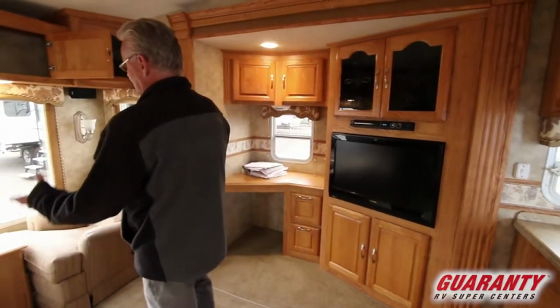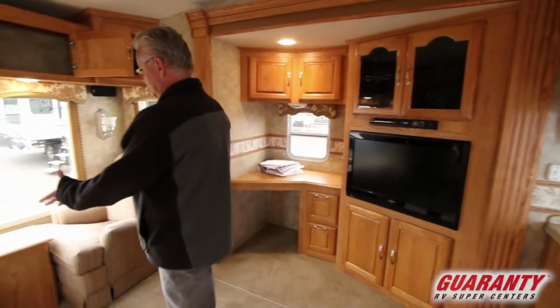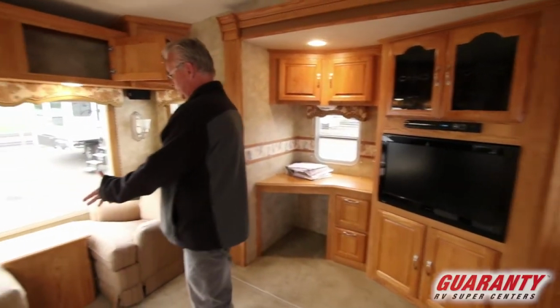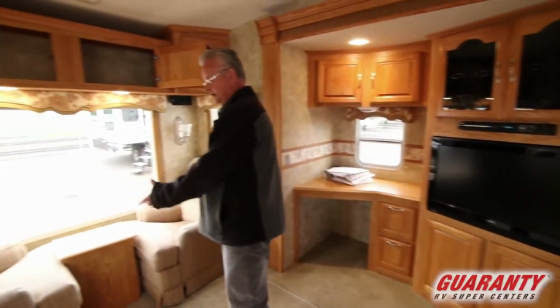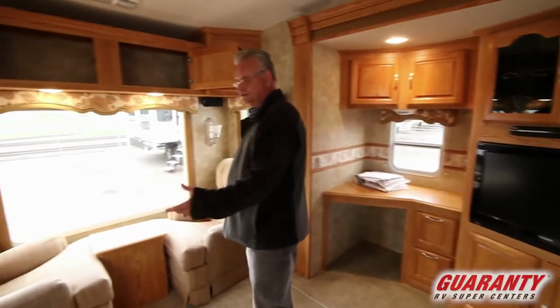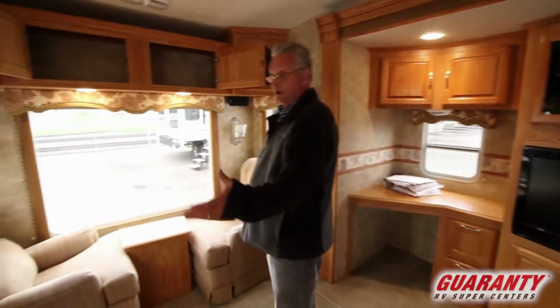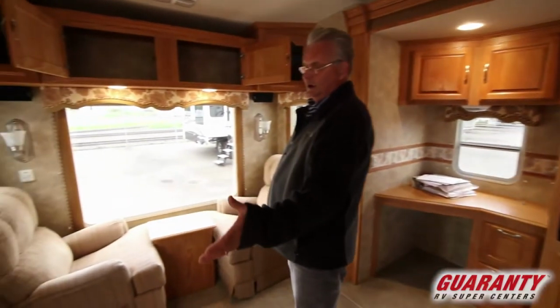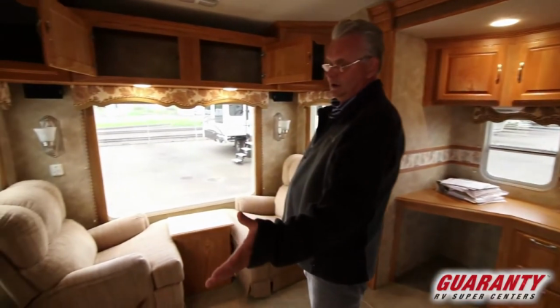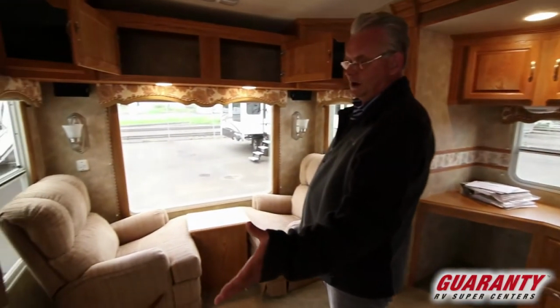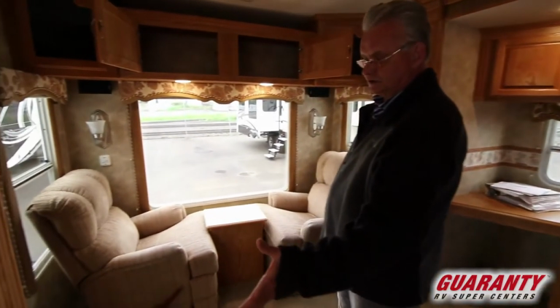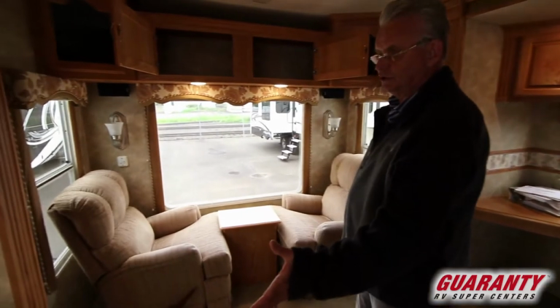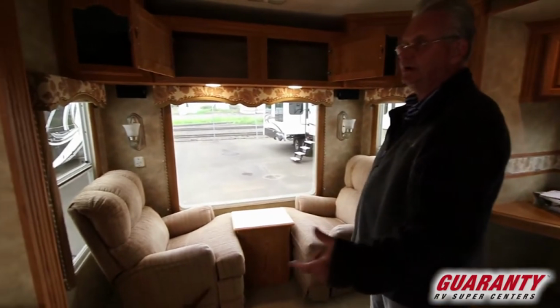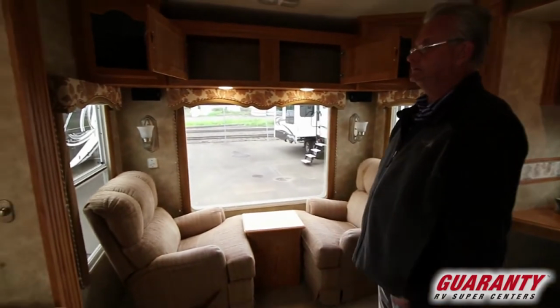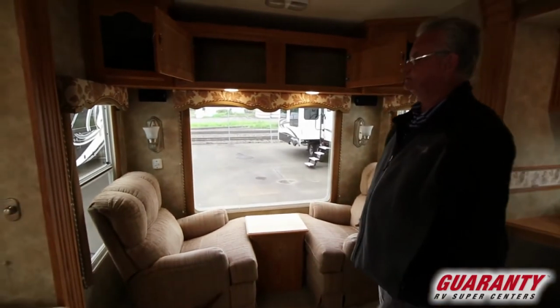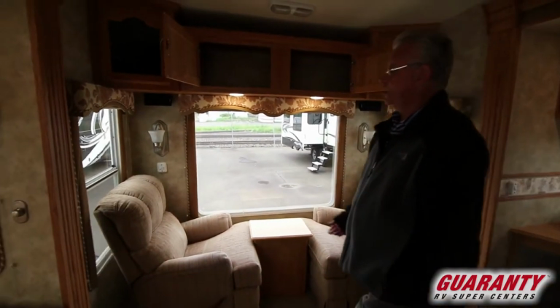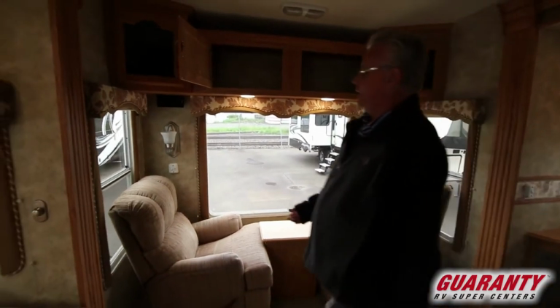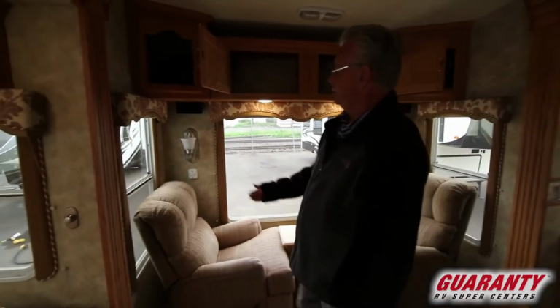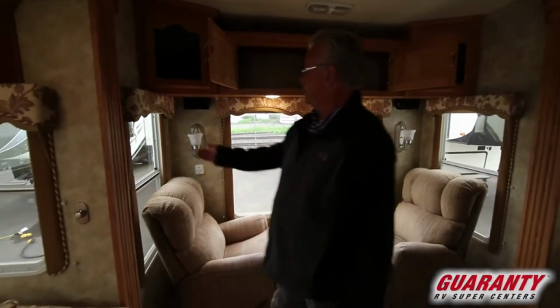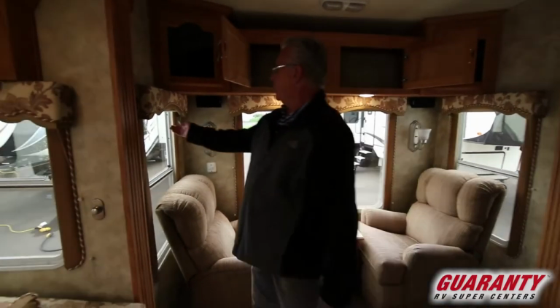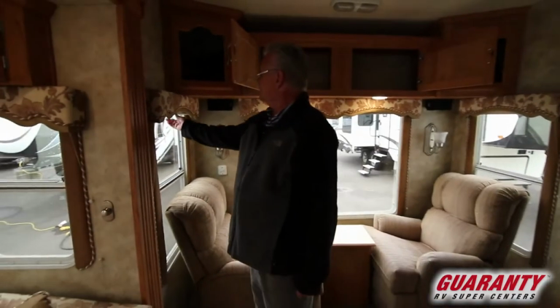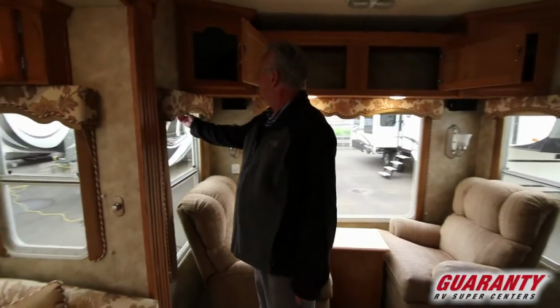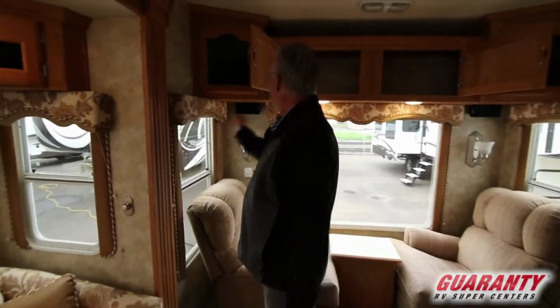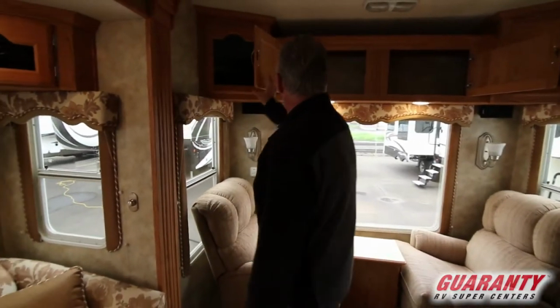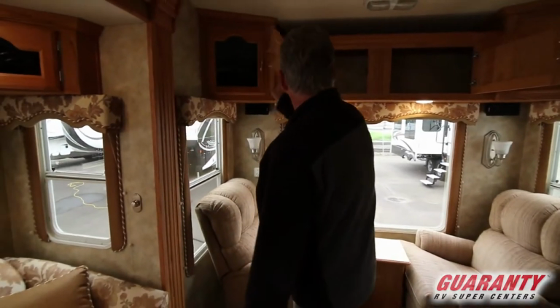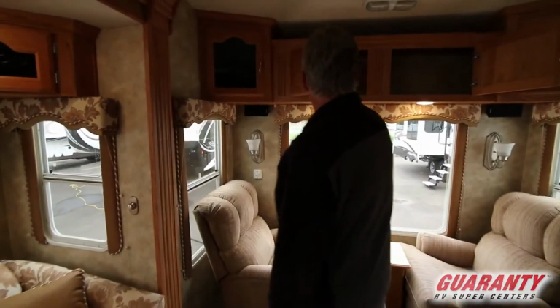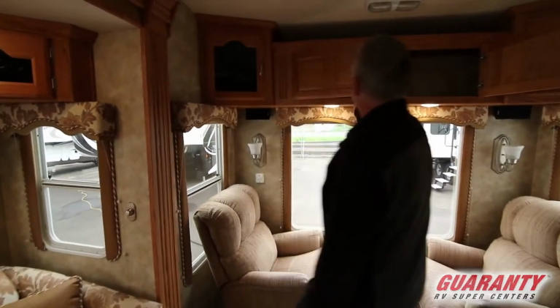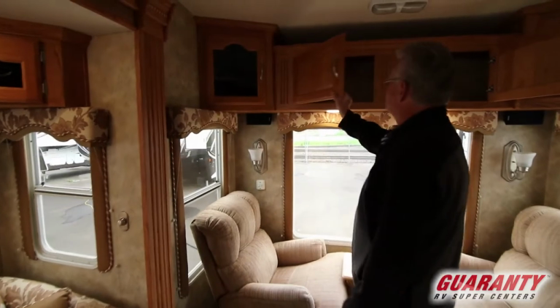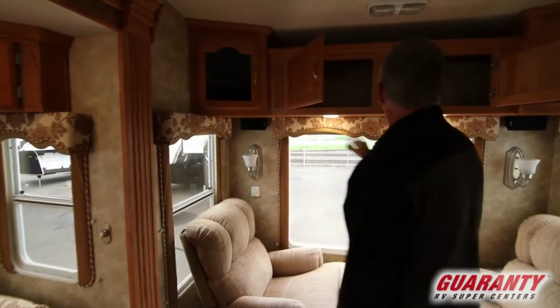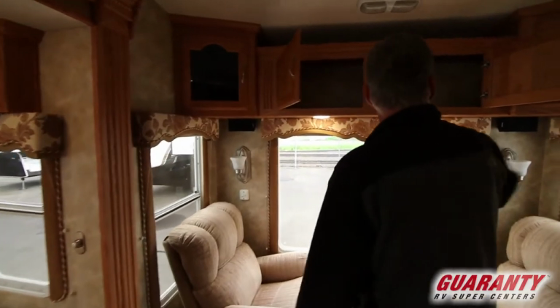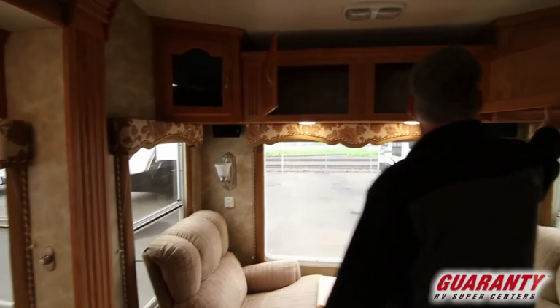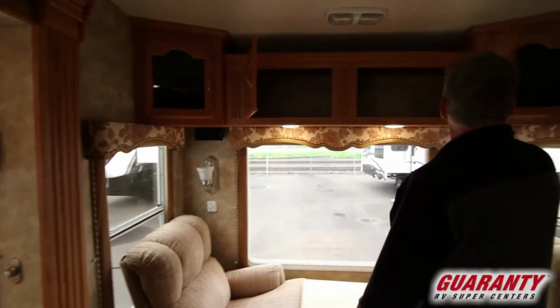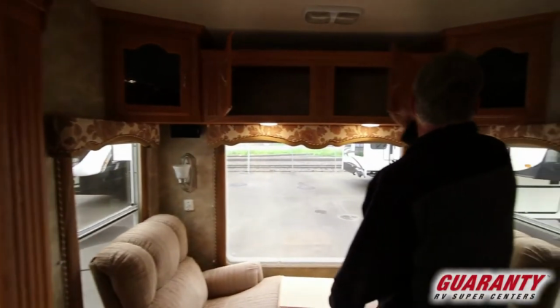Rear recliners, nice sofa, pull down blinds. It's got a lot of storage all the way across the back.